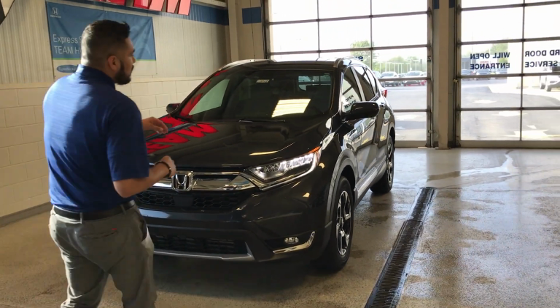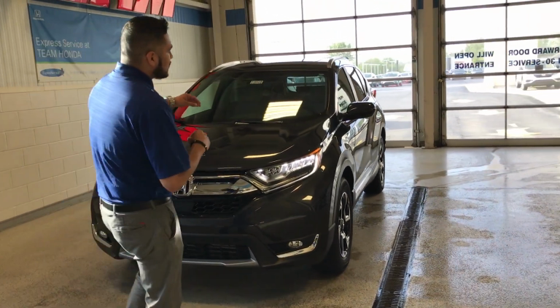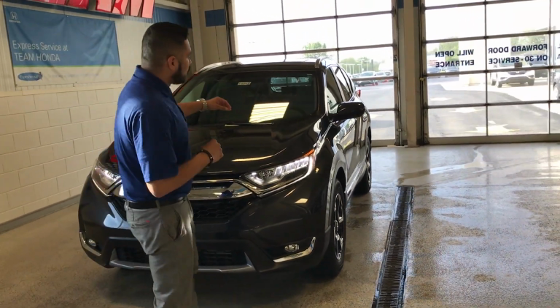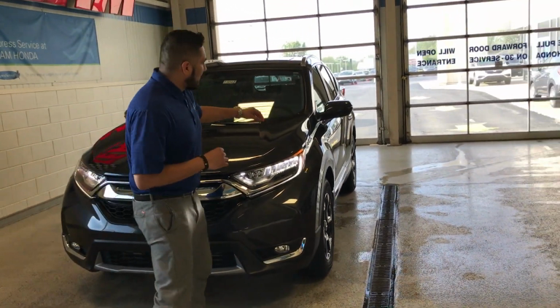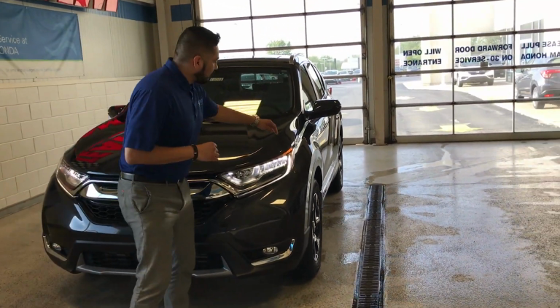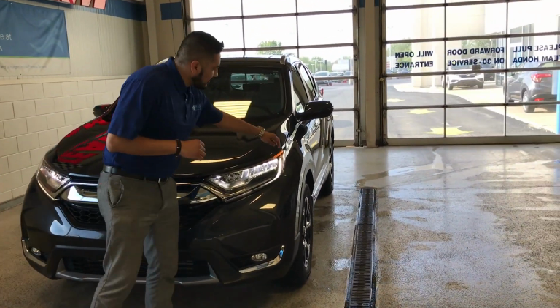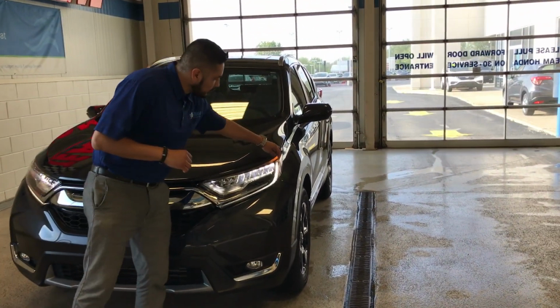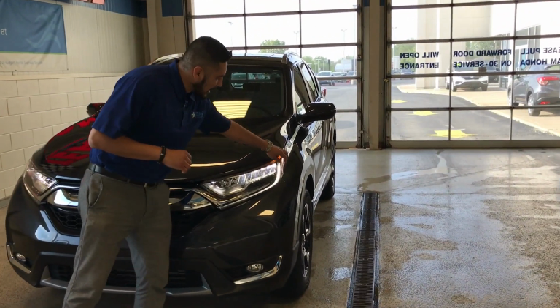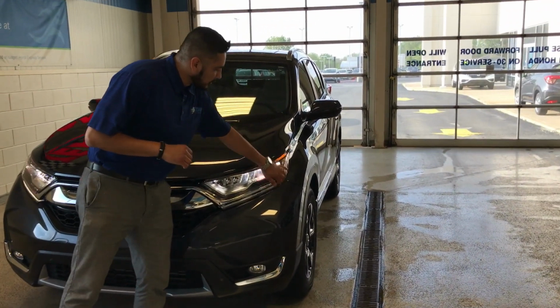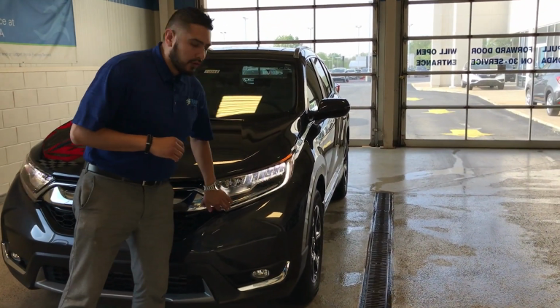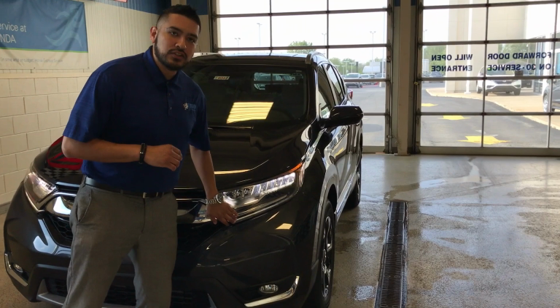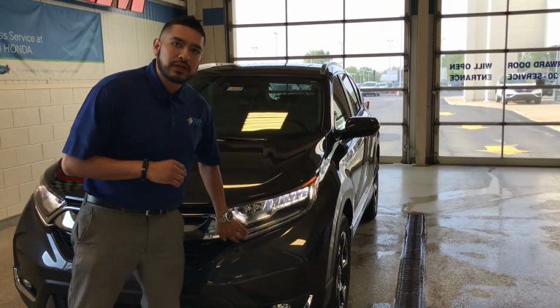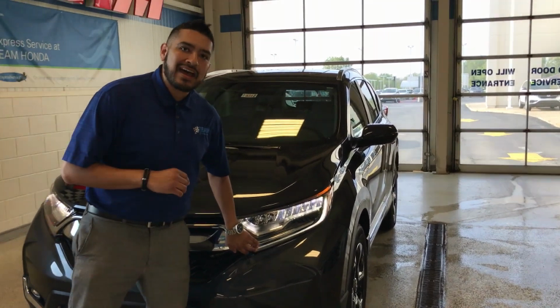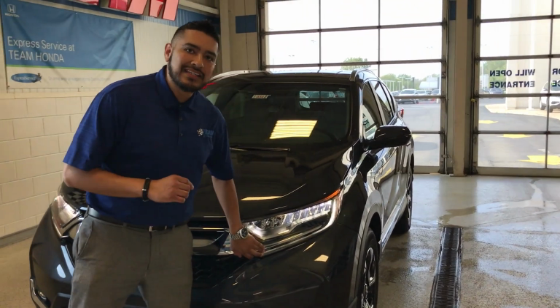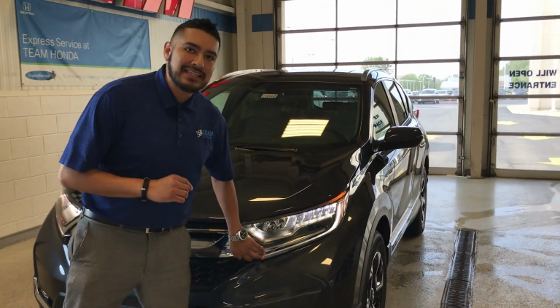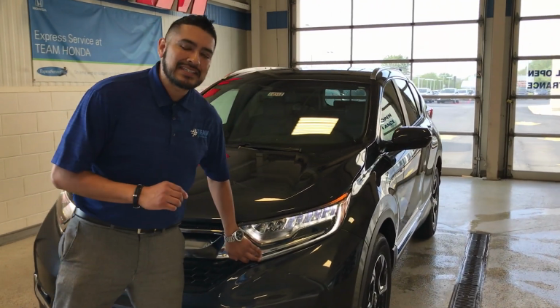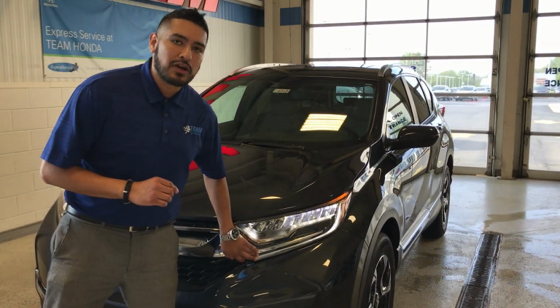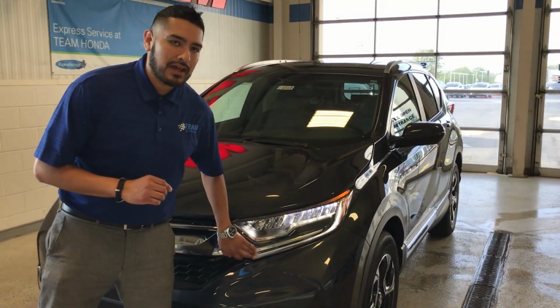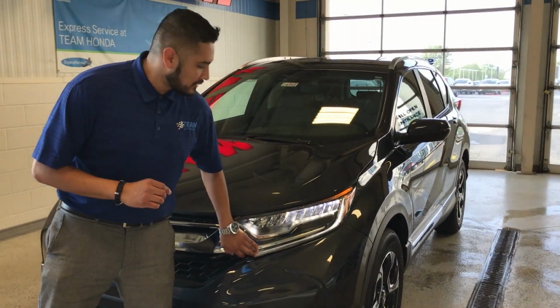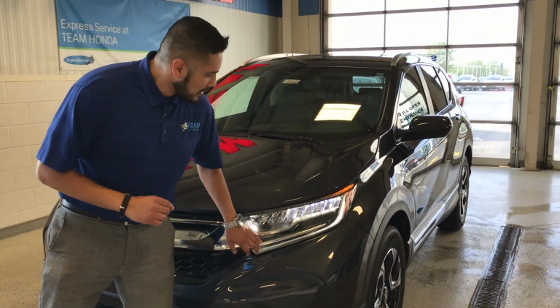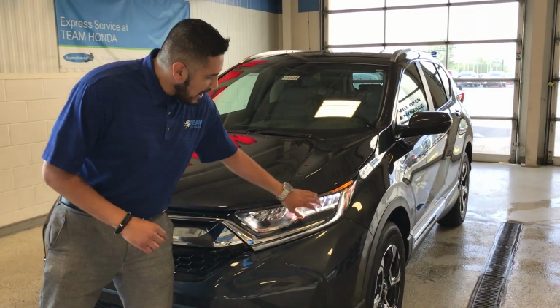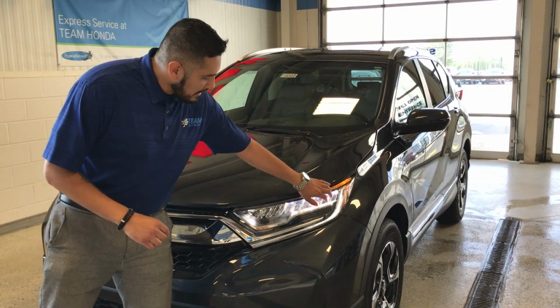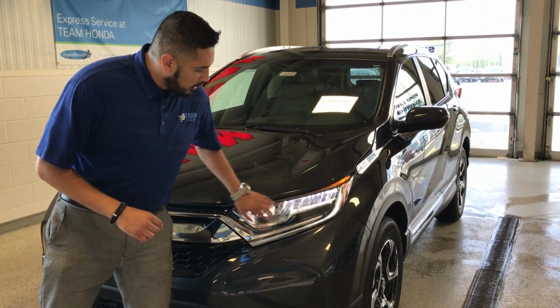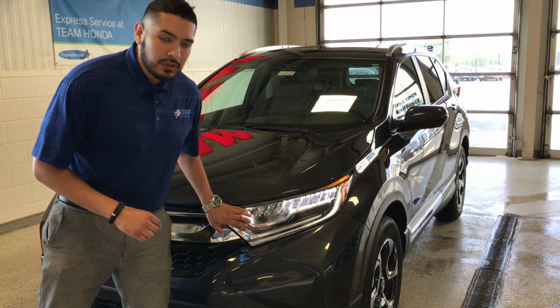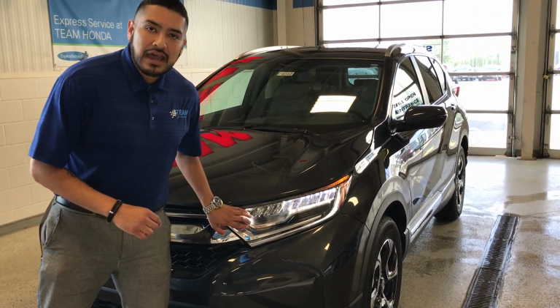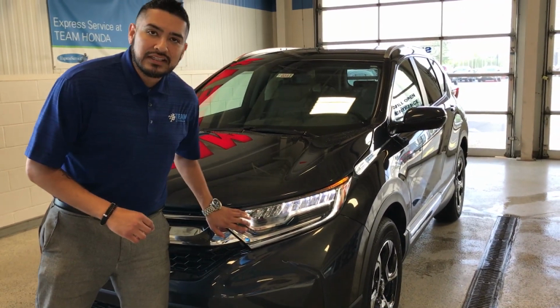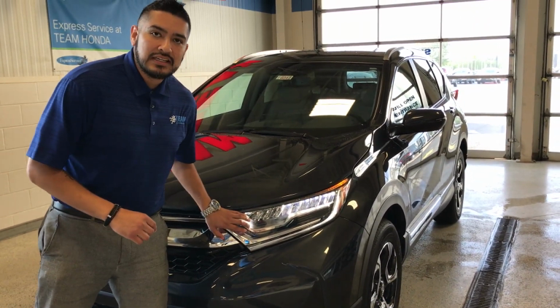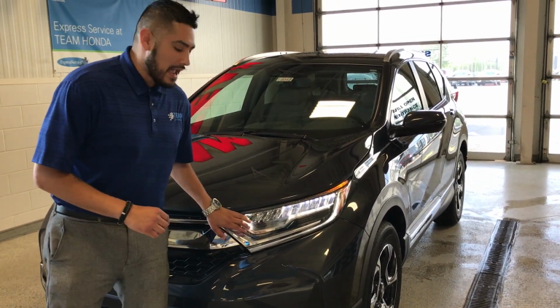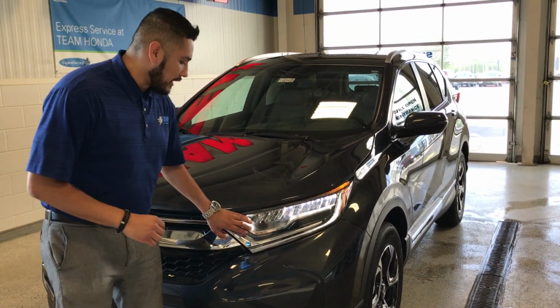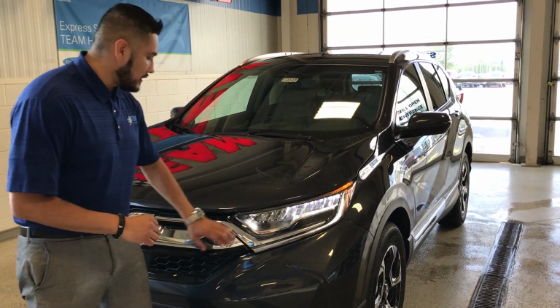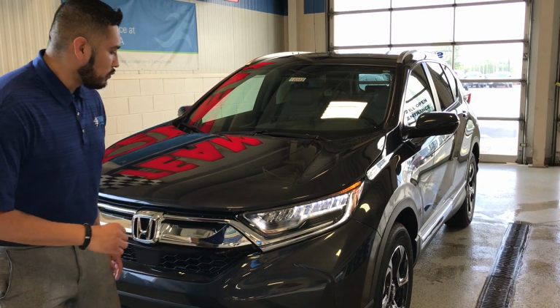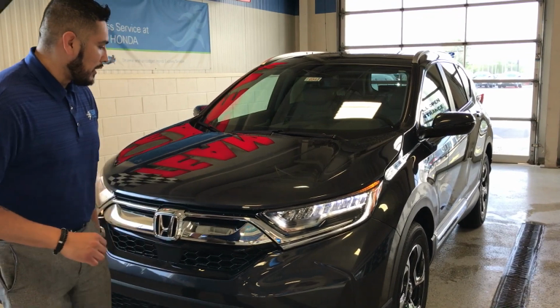This is the touring model, and in the touring model you're going to notice you do get the LED daytime running lights and you also get the LED headlights as well.